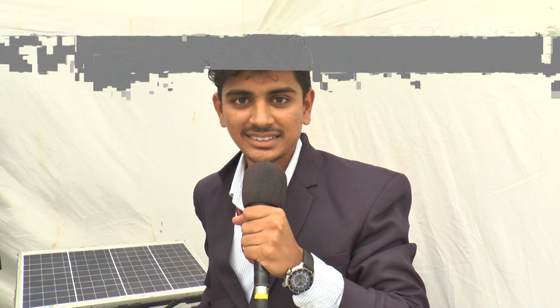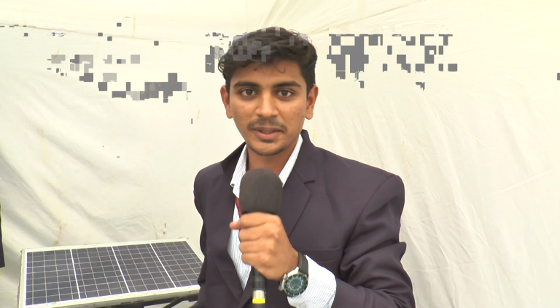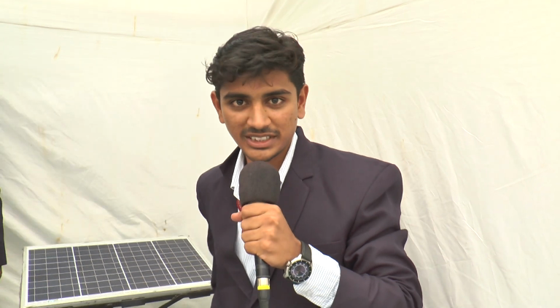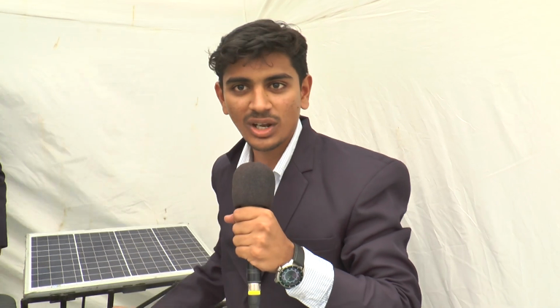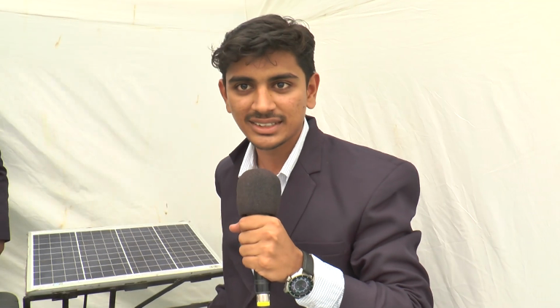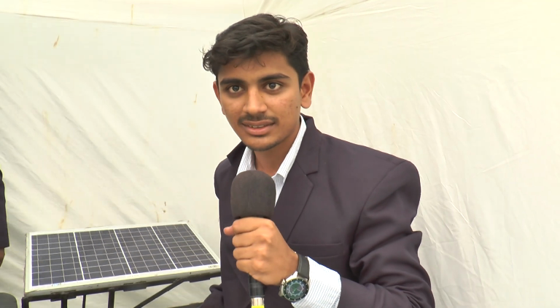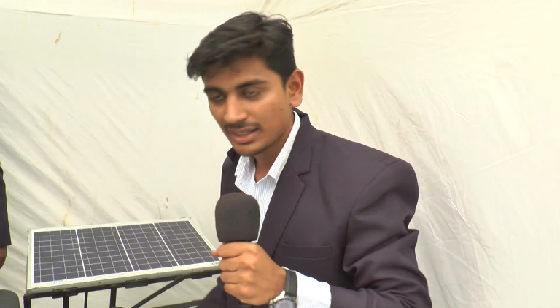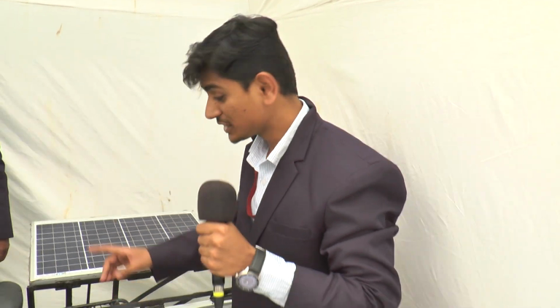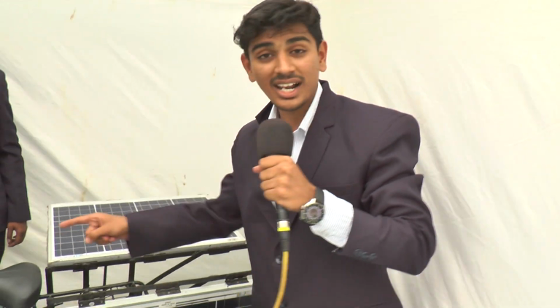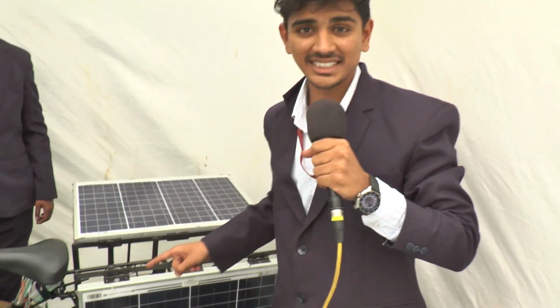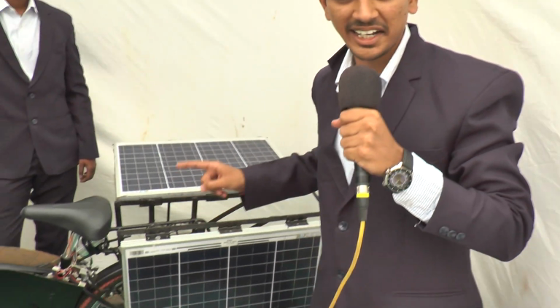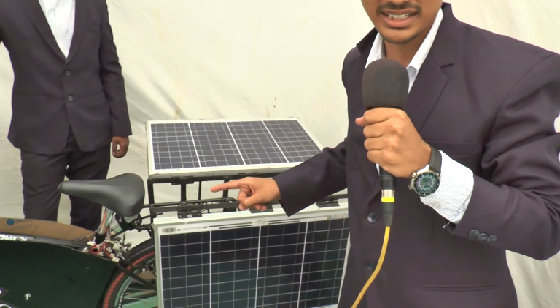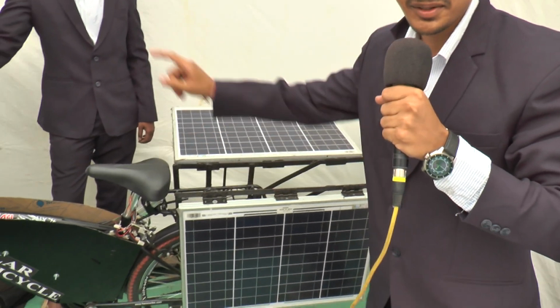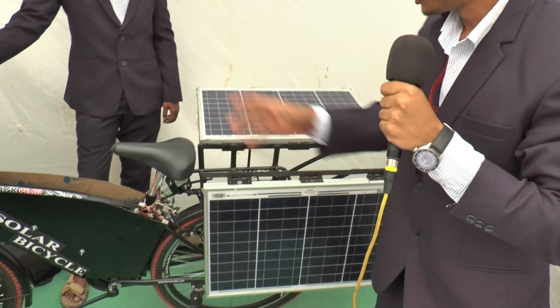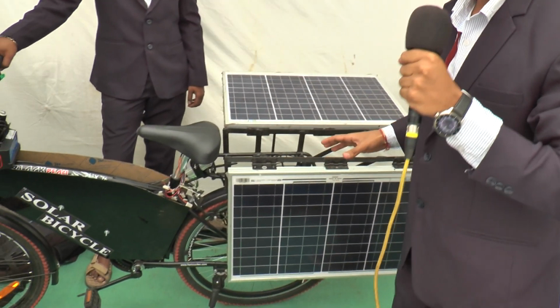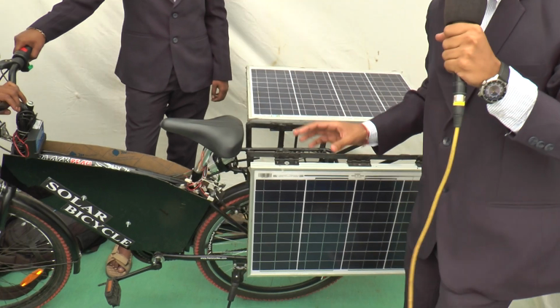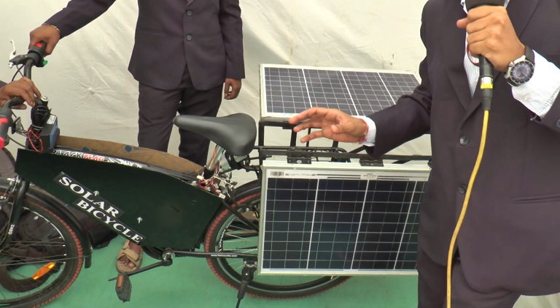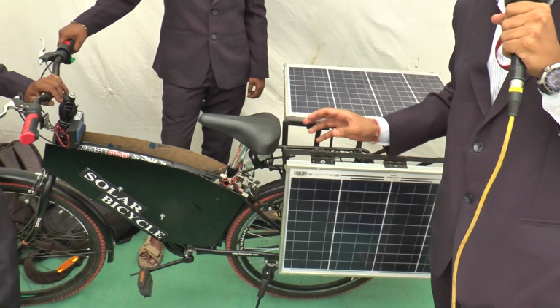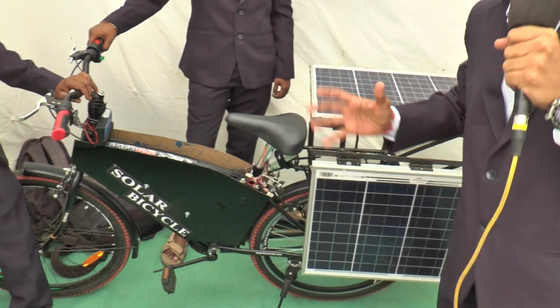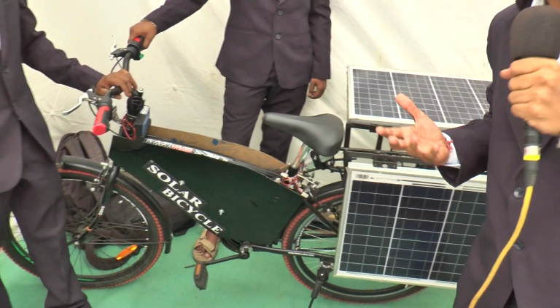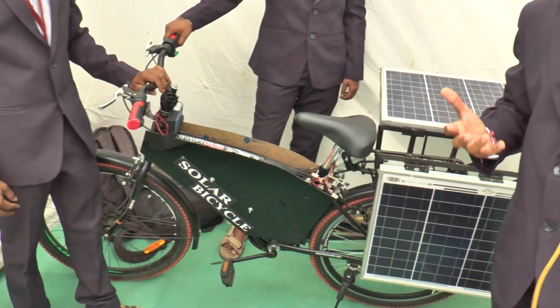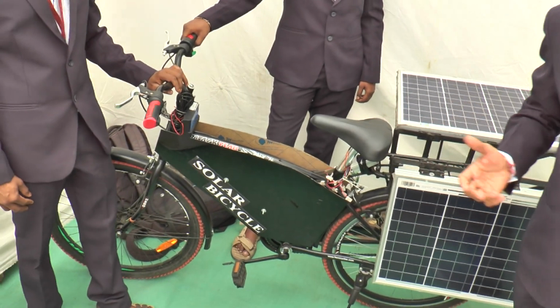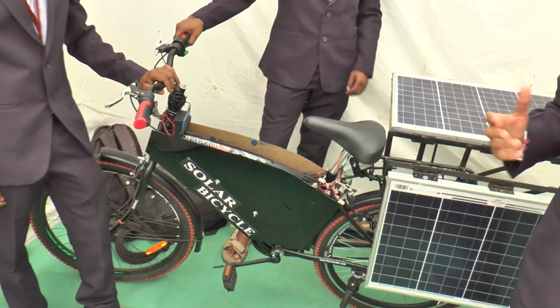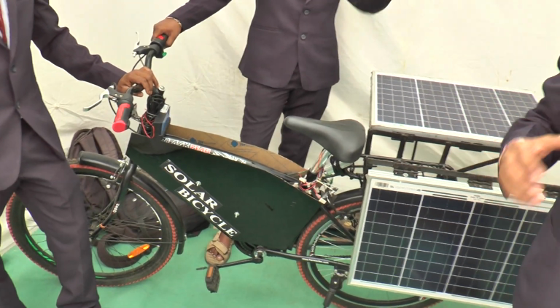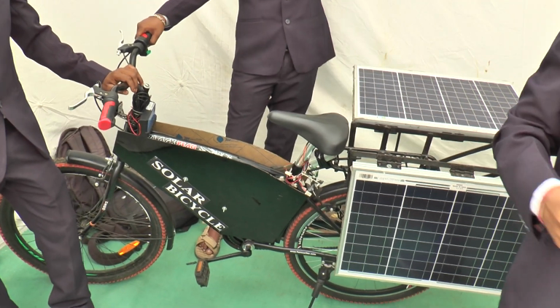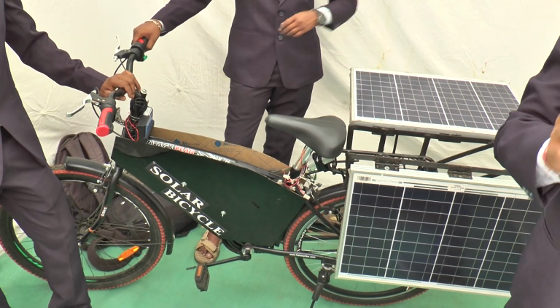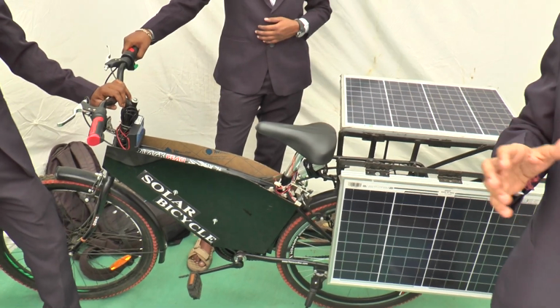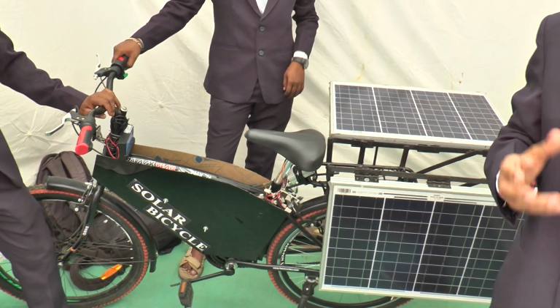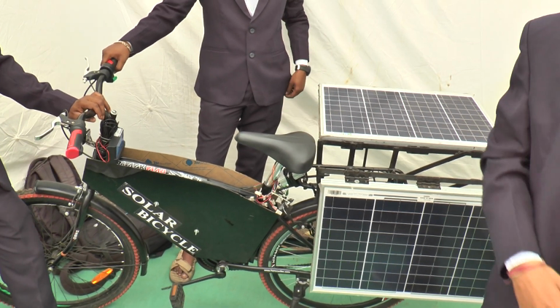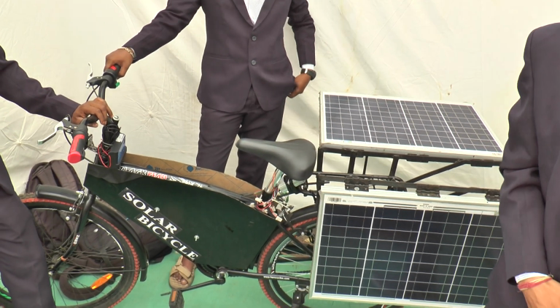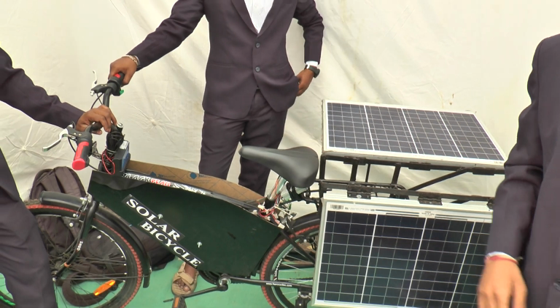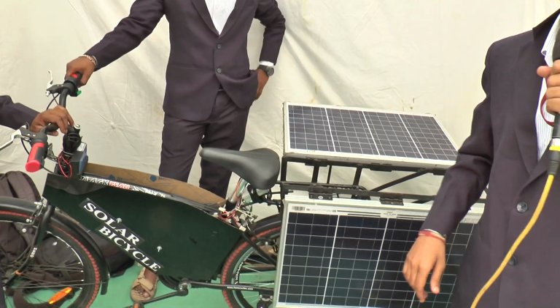This is a solar-assisted electrical bicycle through which we can use the energy of both solar and electrical sources.